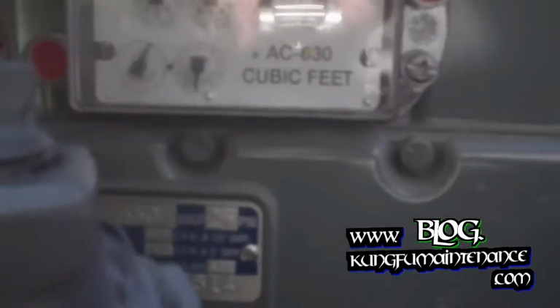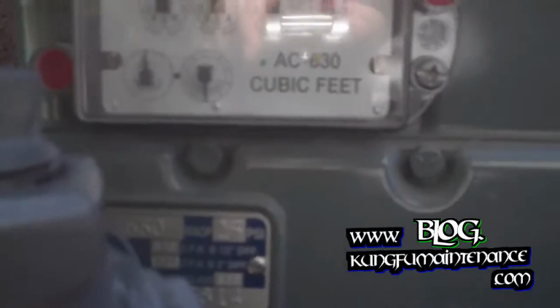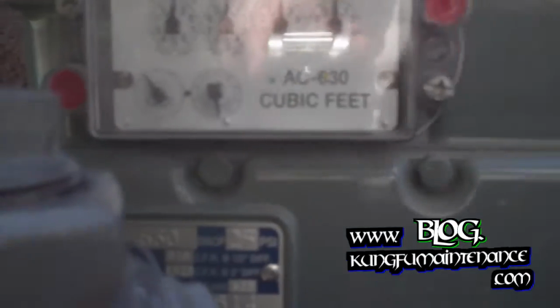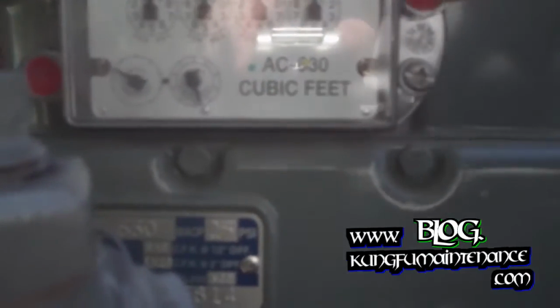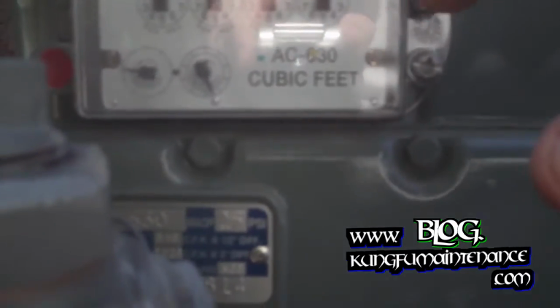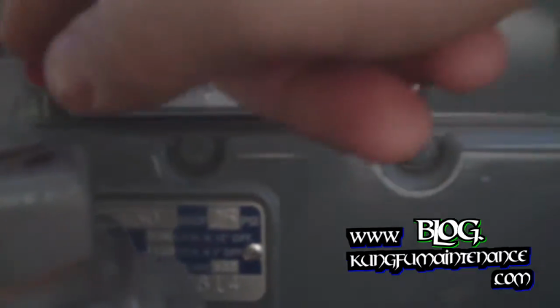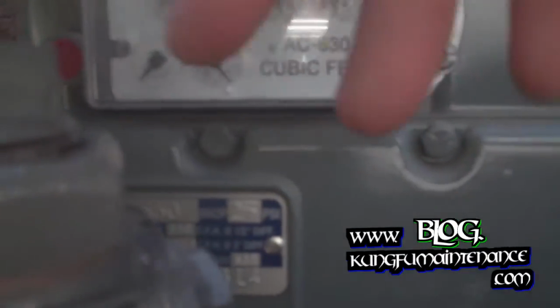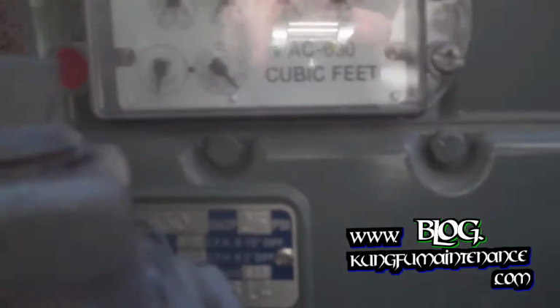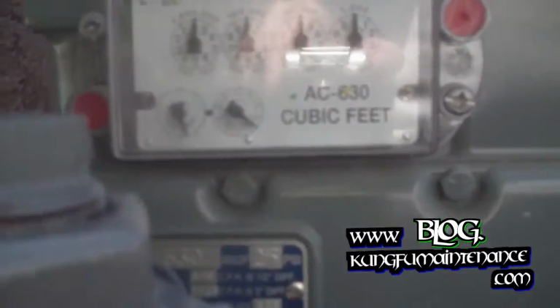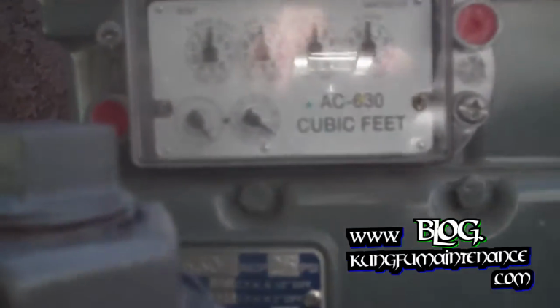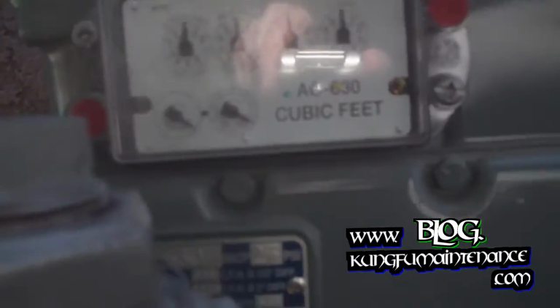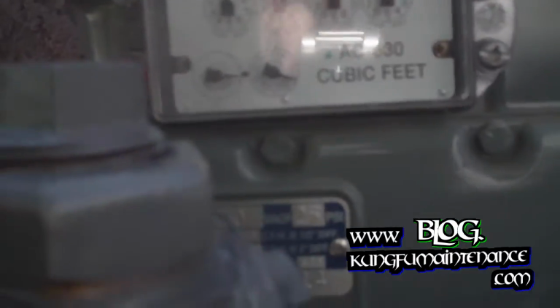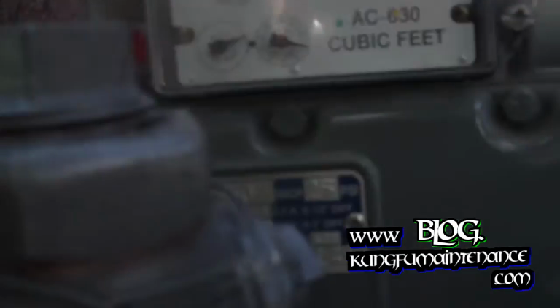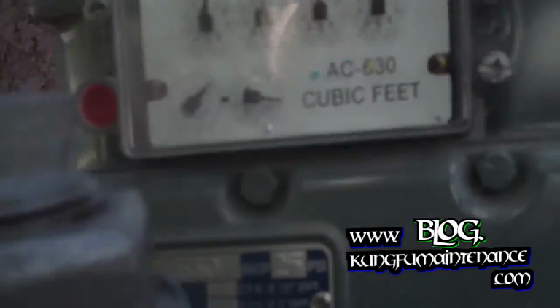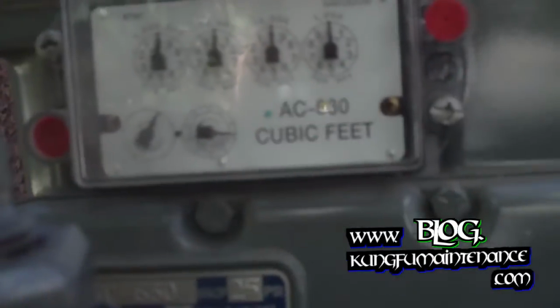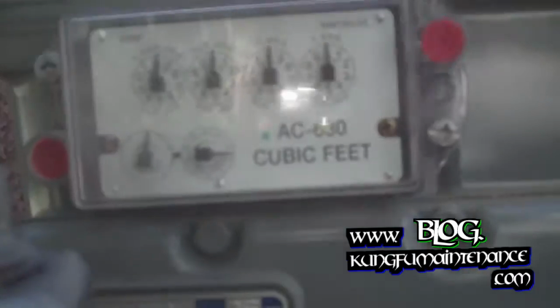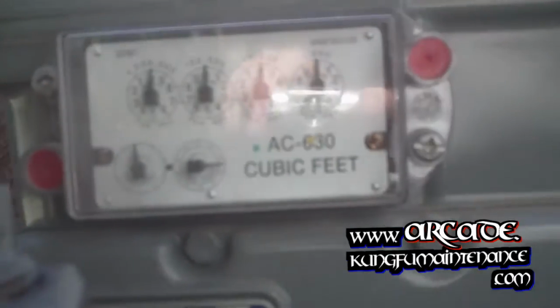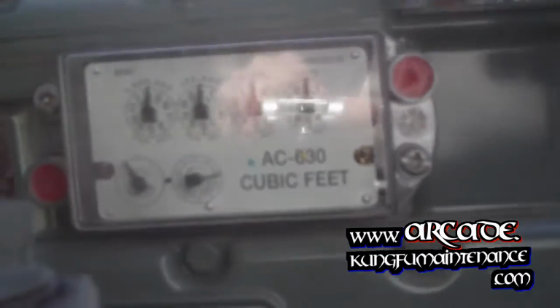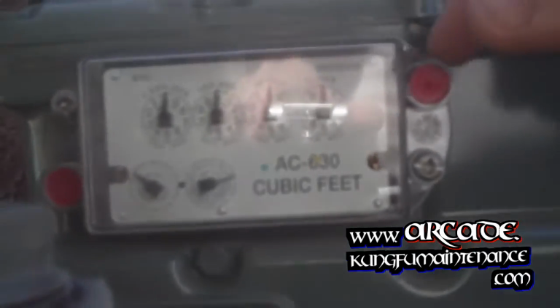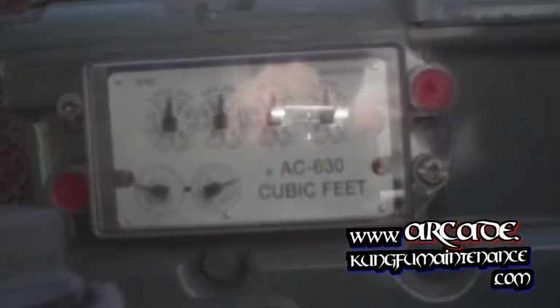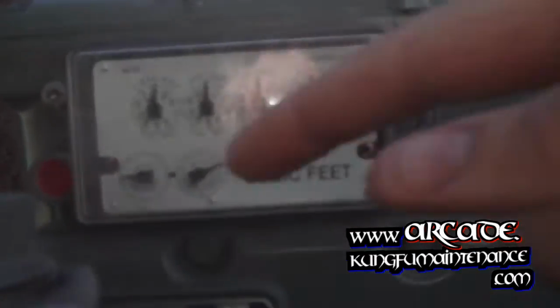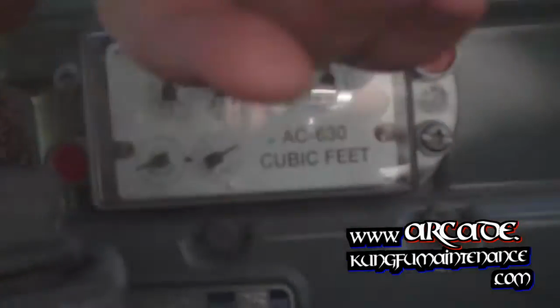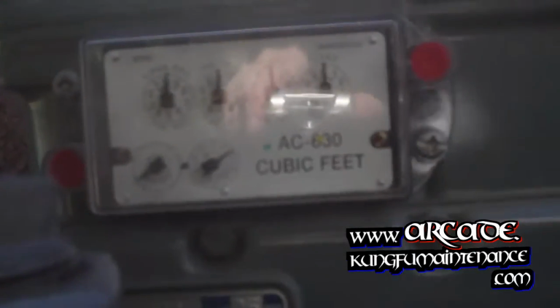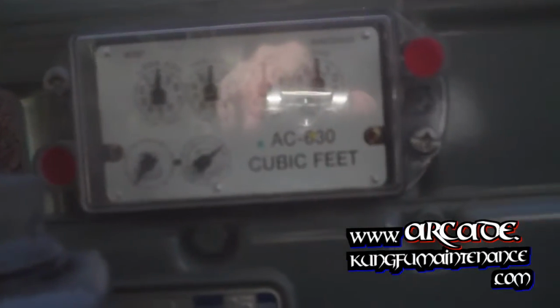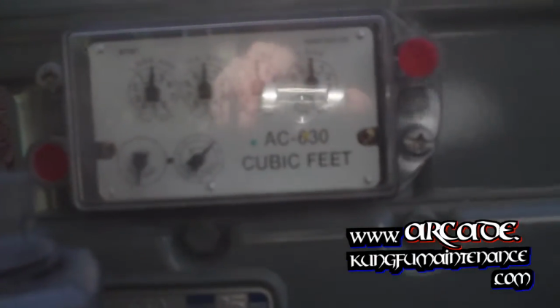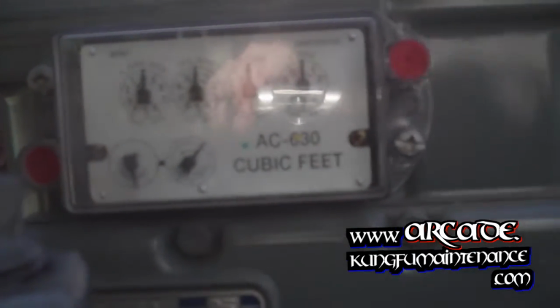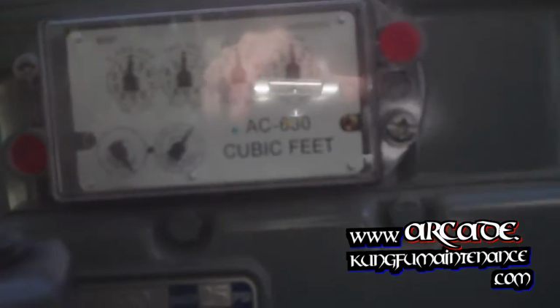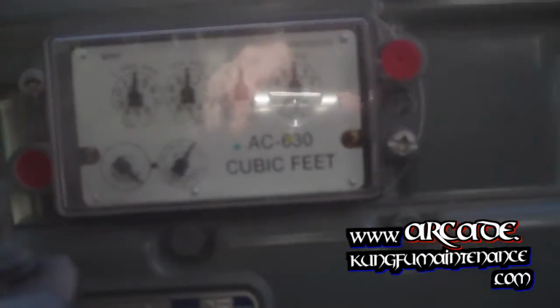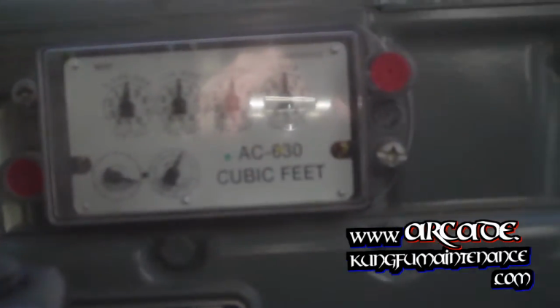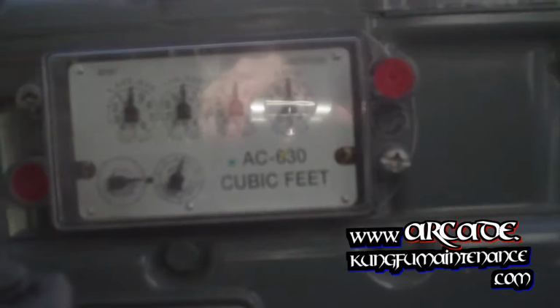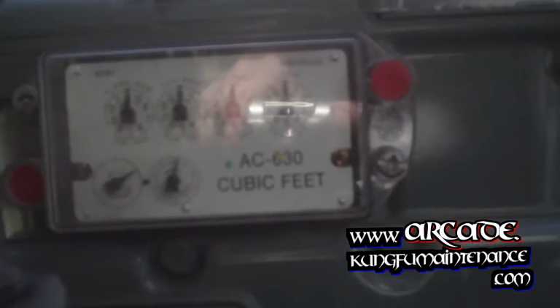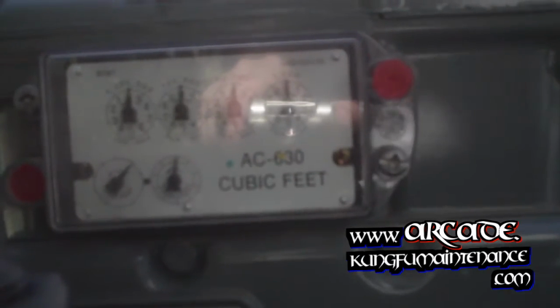It's got these tamper-proof seals. If someone tries to take this off and let the meter spin without showing, it'll break these little red seals inside here, and that'll indicate to them that it's been tampered with.